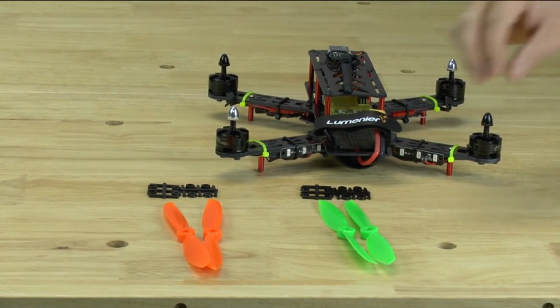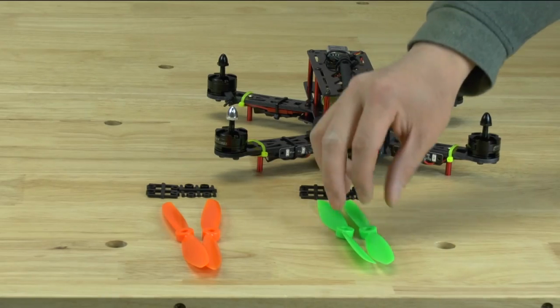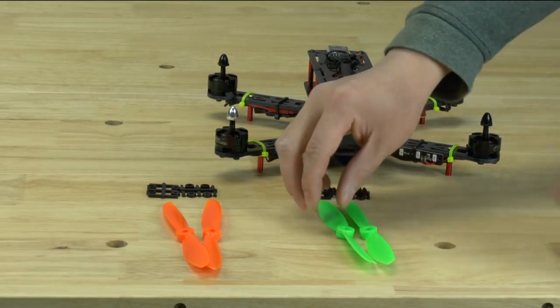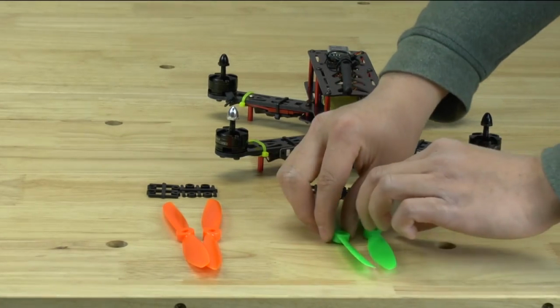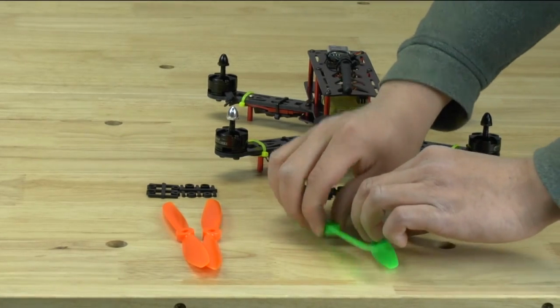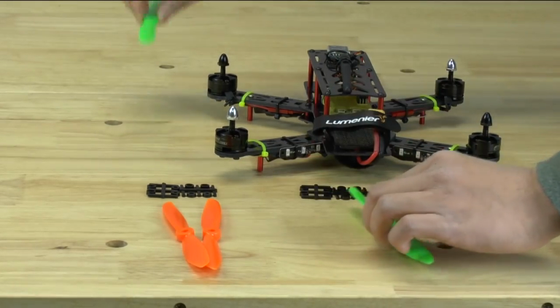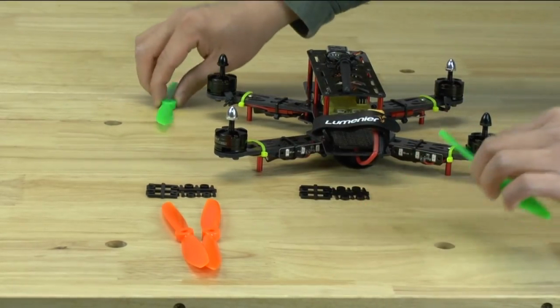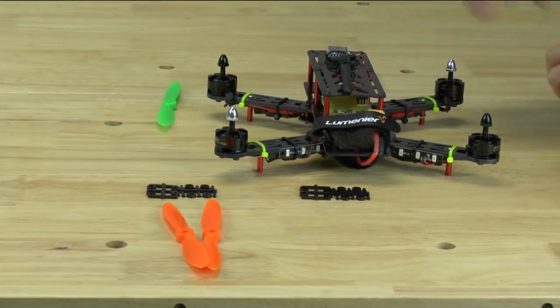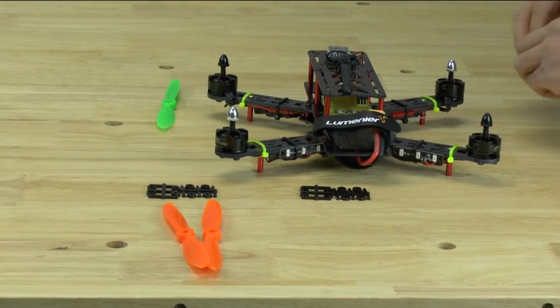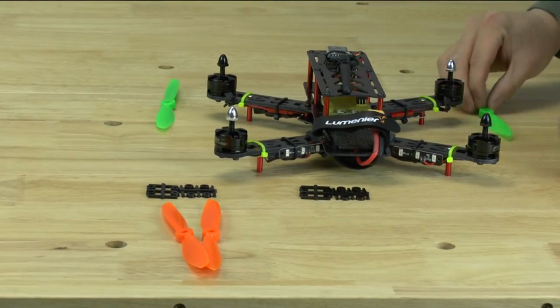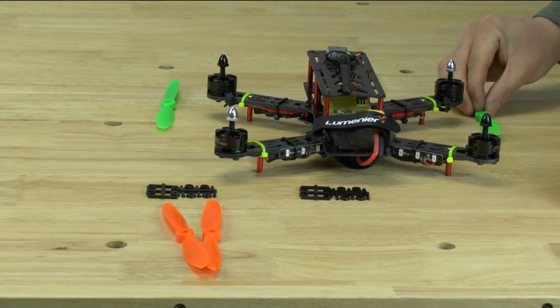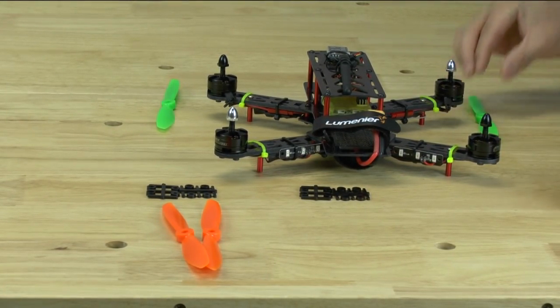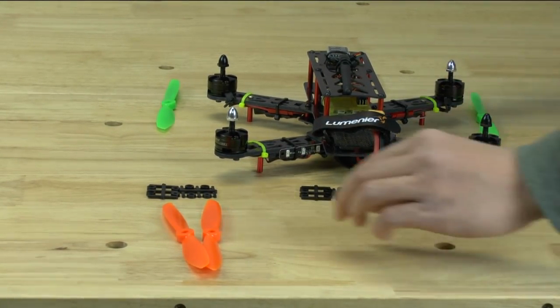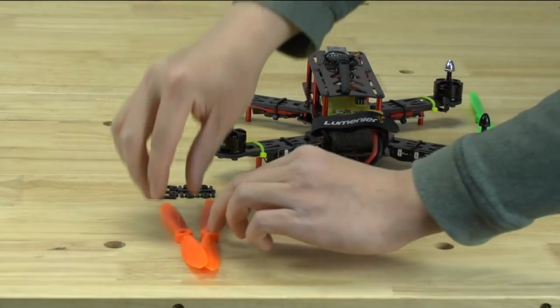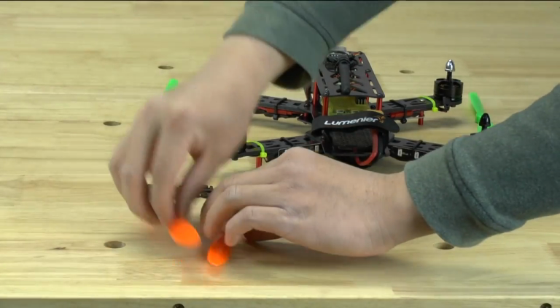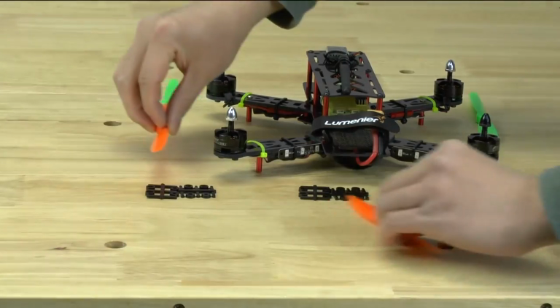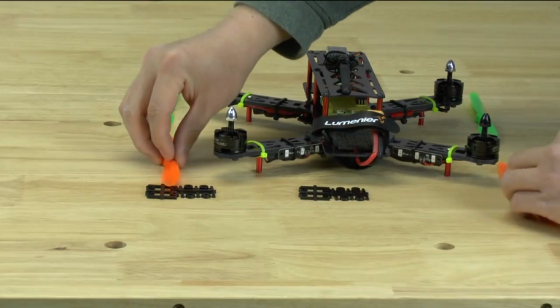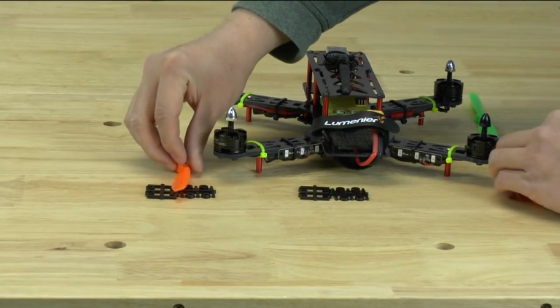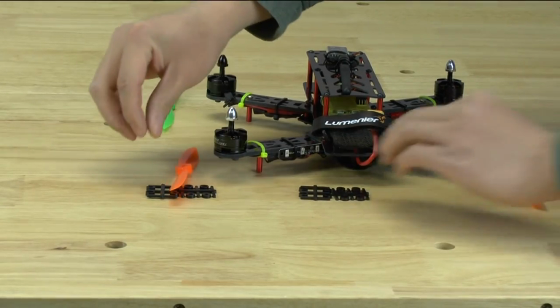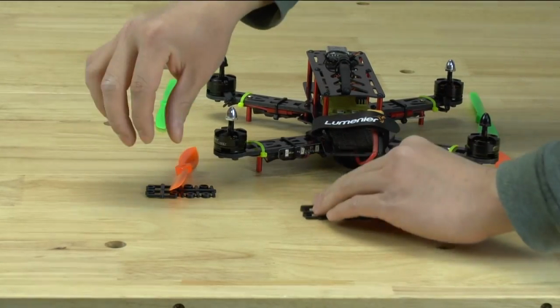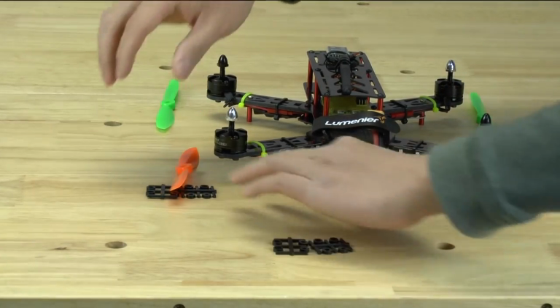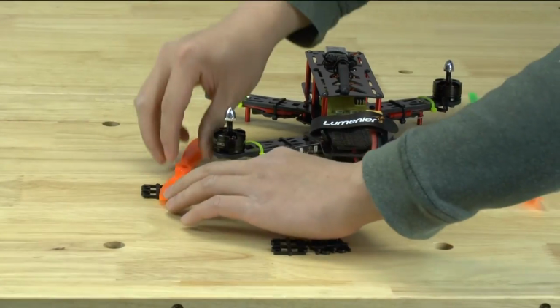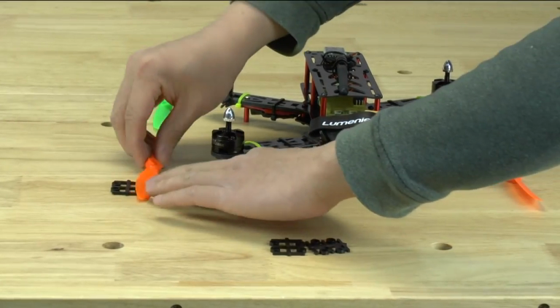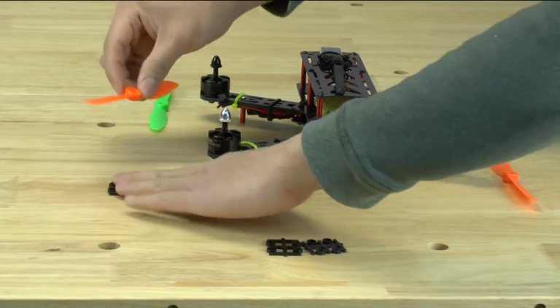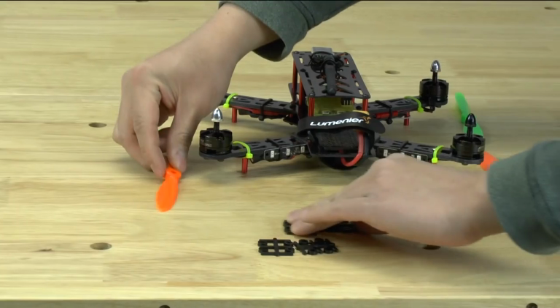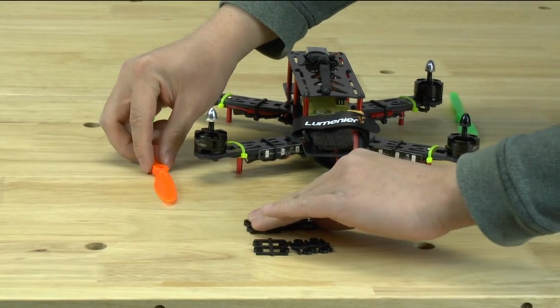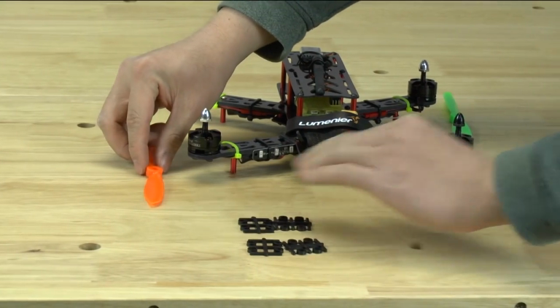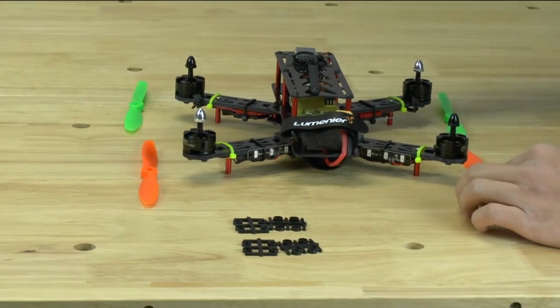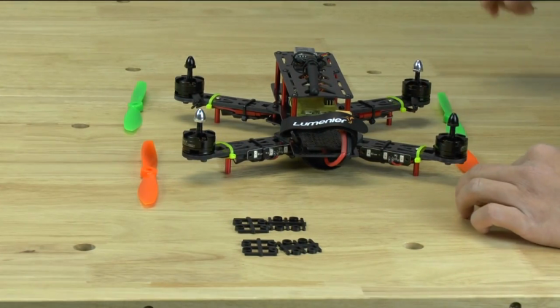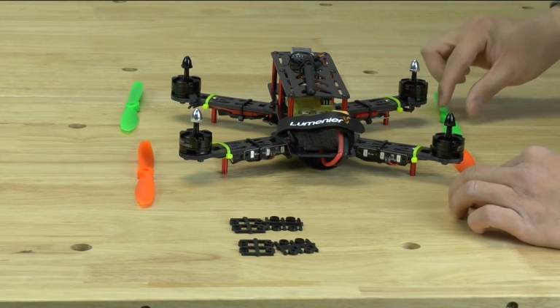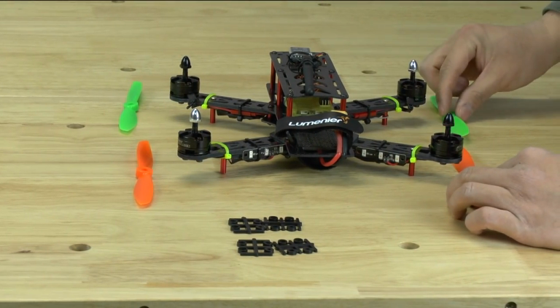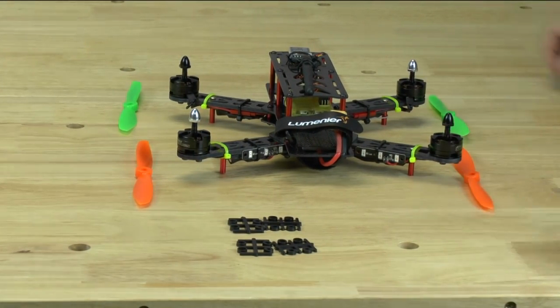Generally speaking, it'll be these propellers over here and these propellers over here, and then we'll talk about the spacers when we put them on the quadcopter.